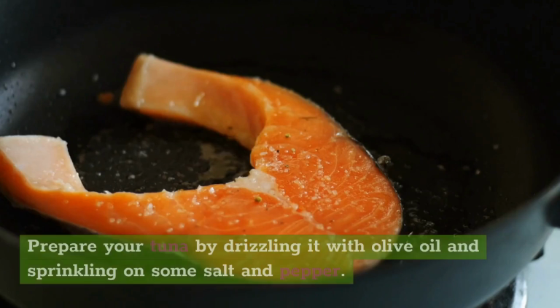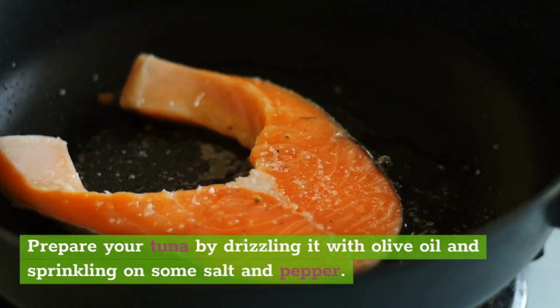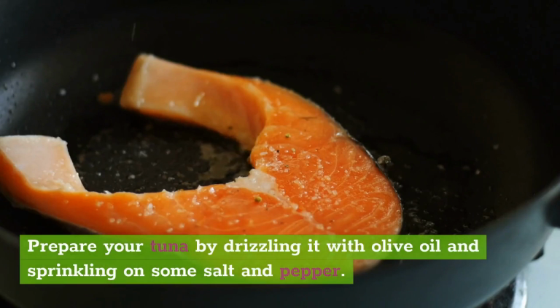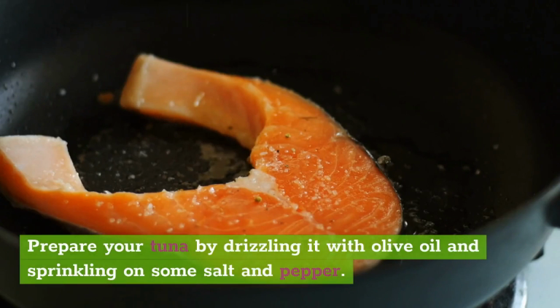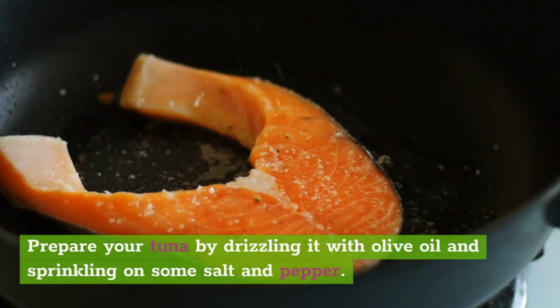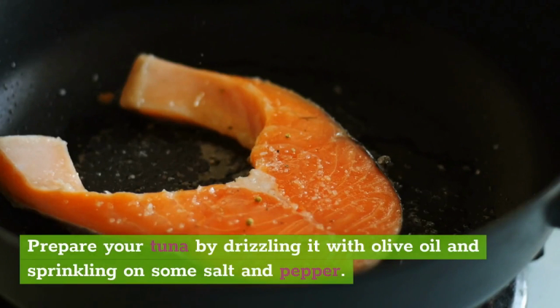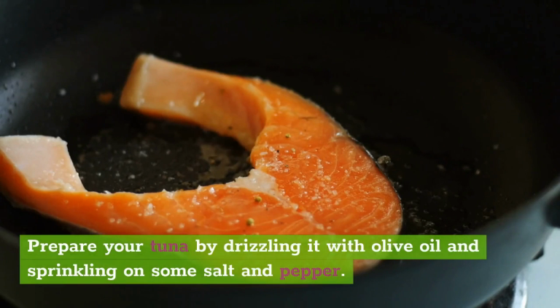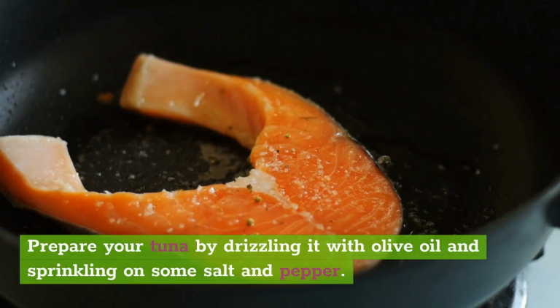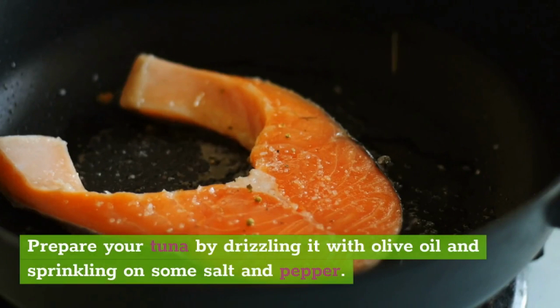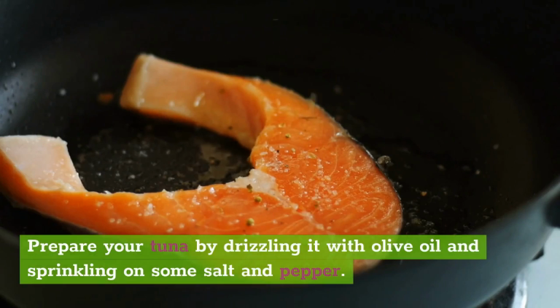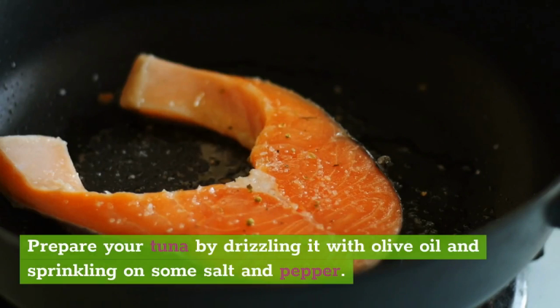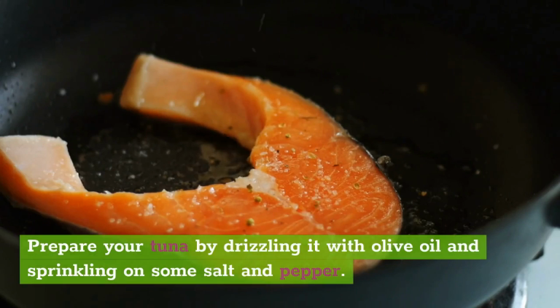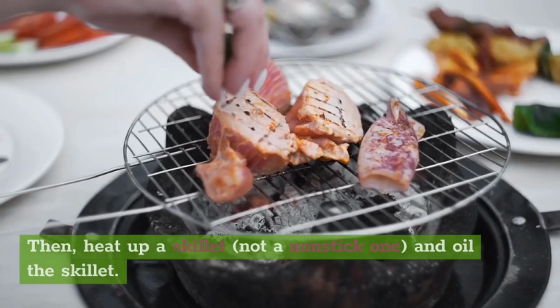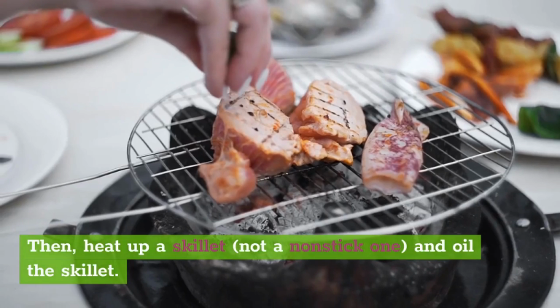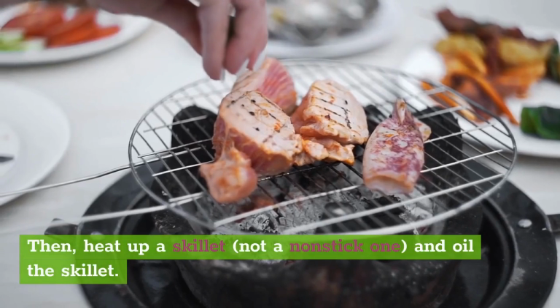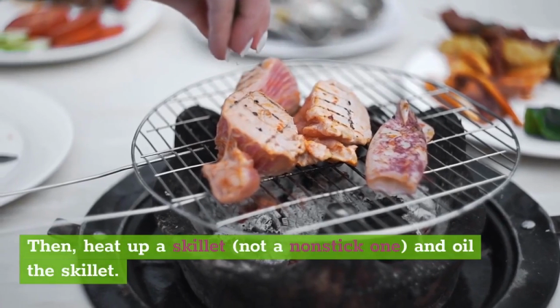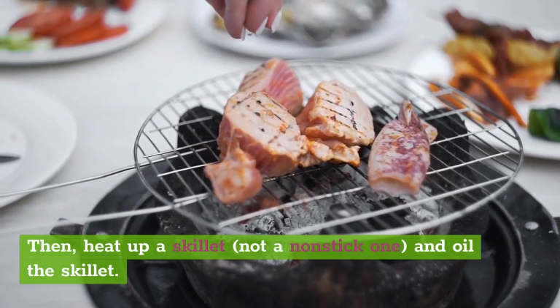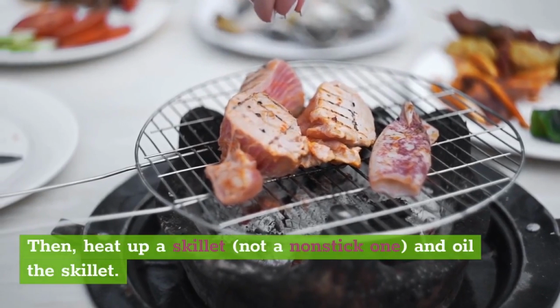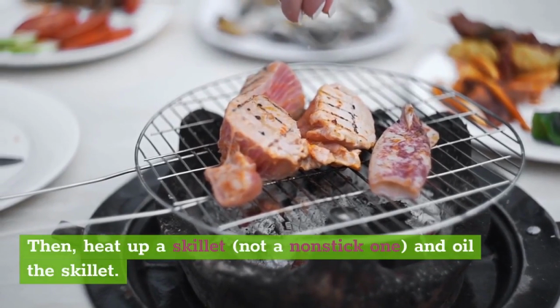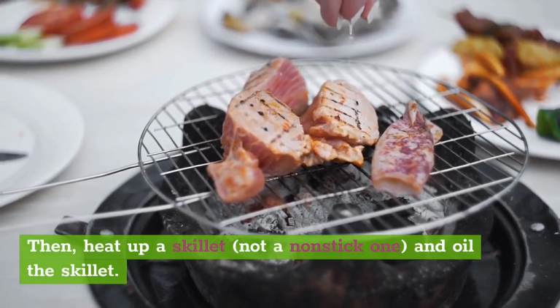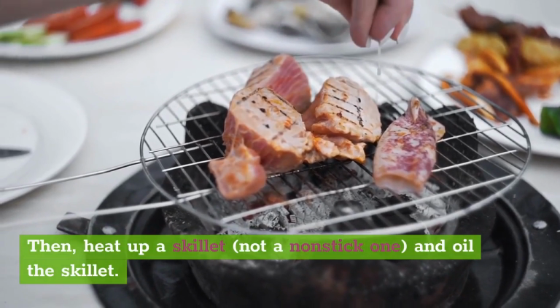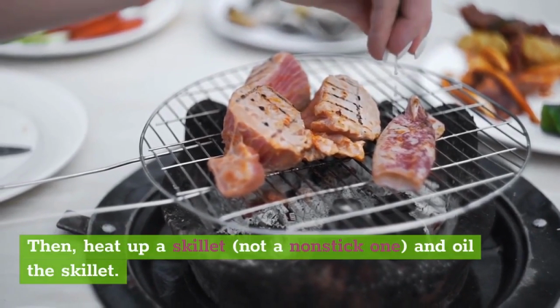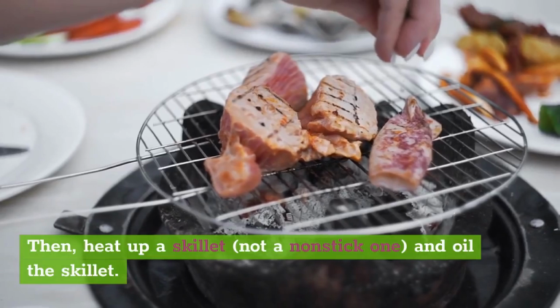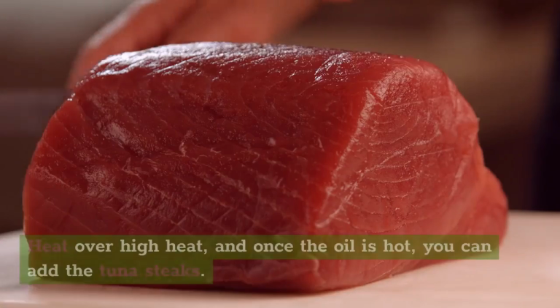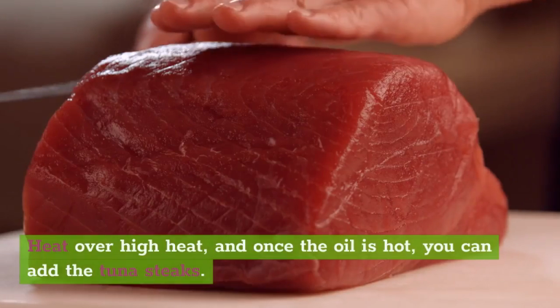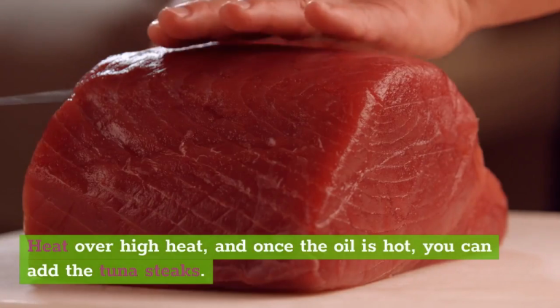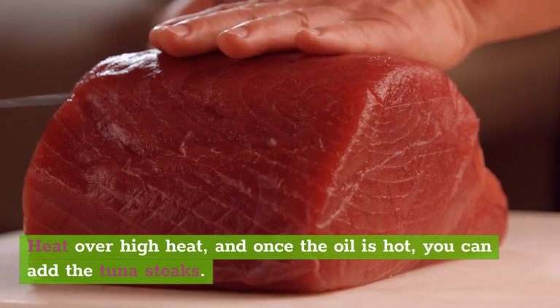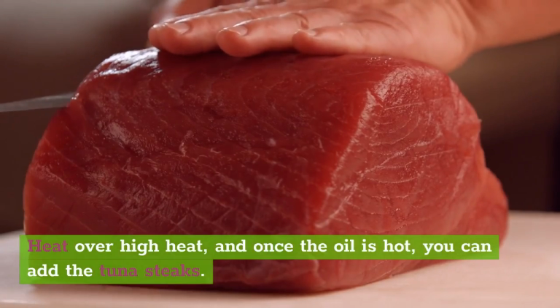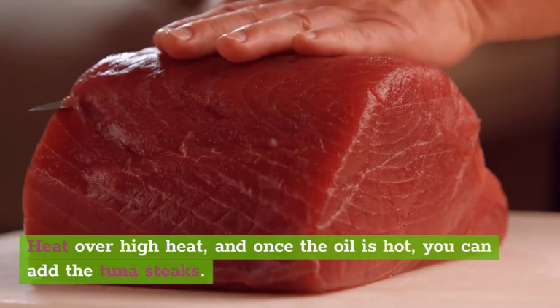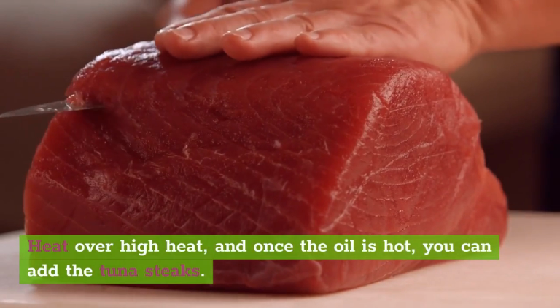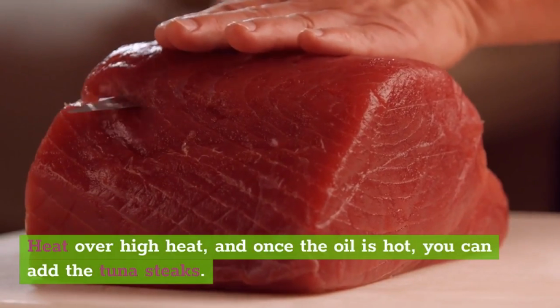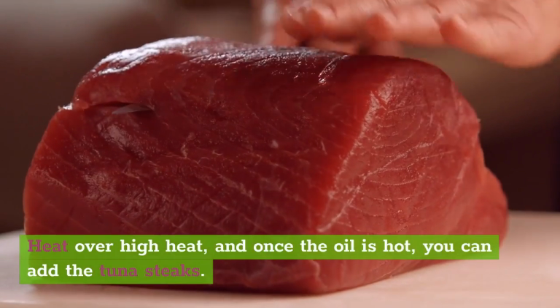Prepare your tuna by drizzling it with olive oil and sprinkling on some salt and pepper. Then heat up a skillet — not a non-stick one — and oil the skillet. Heat over high heat, and once the oil is hot, you can add the tuna steaks.